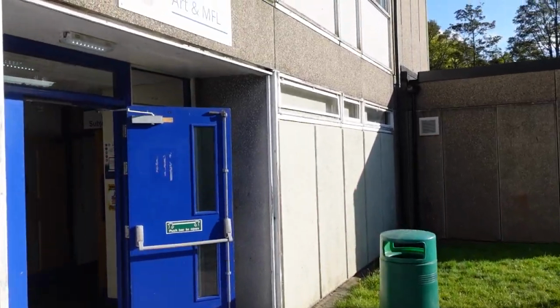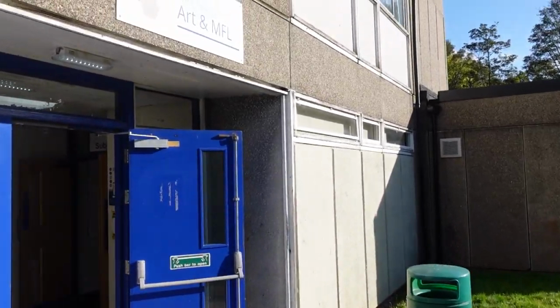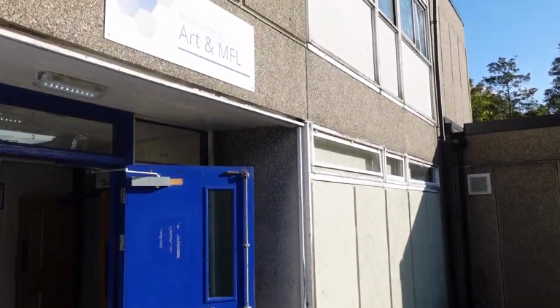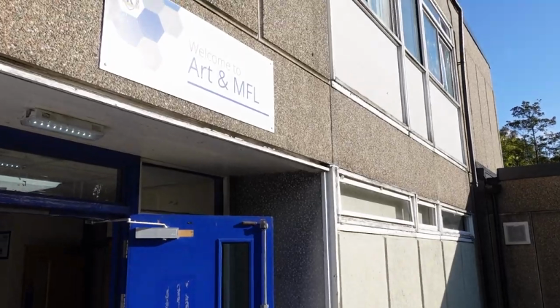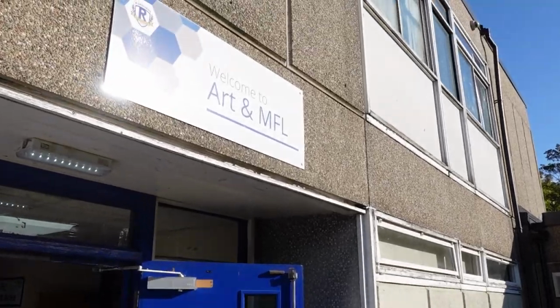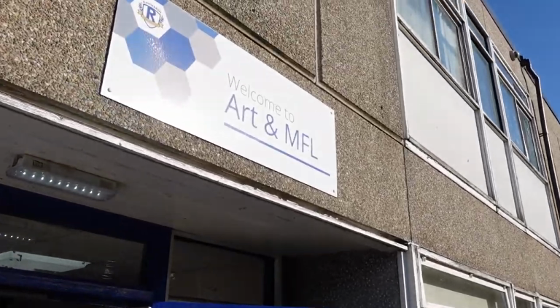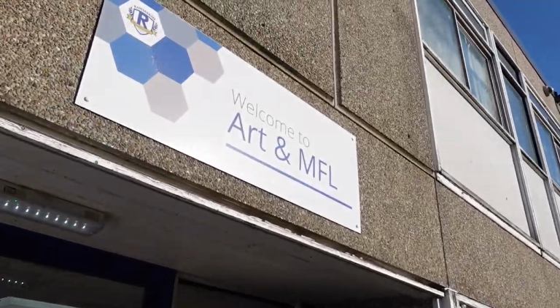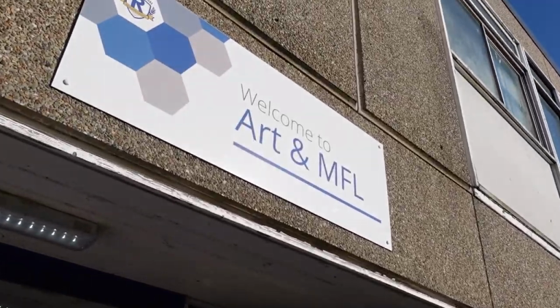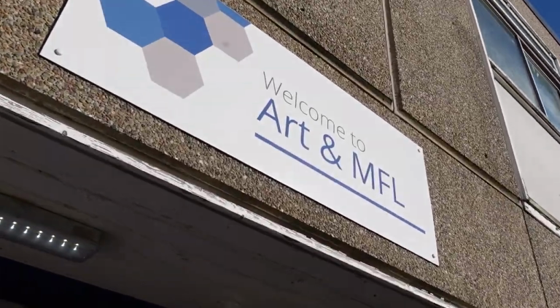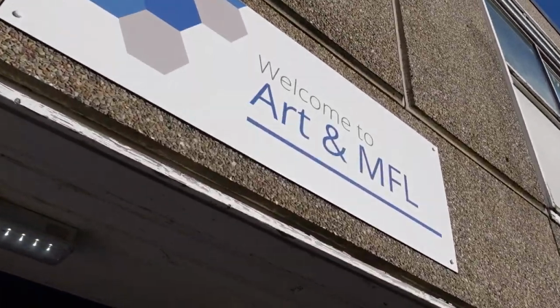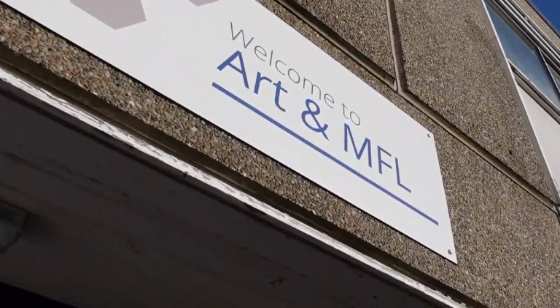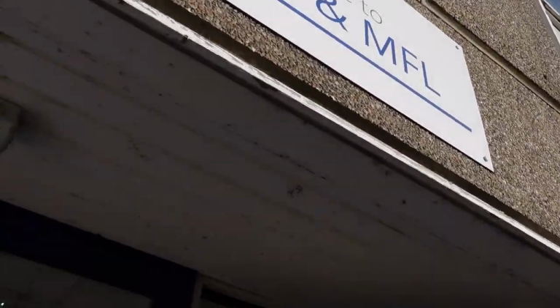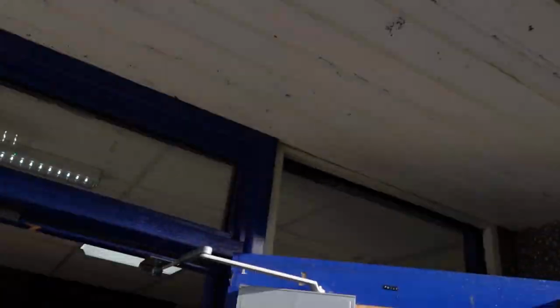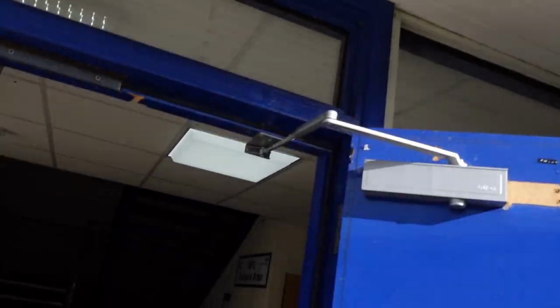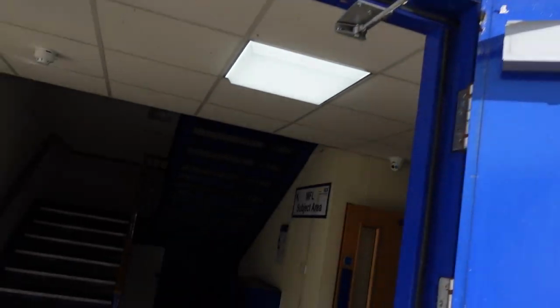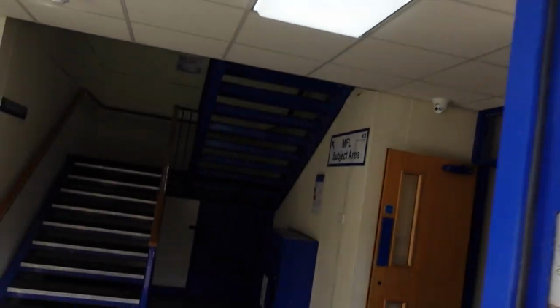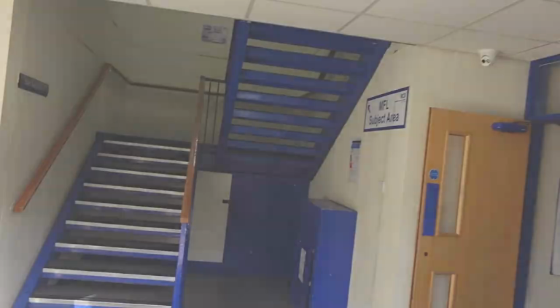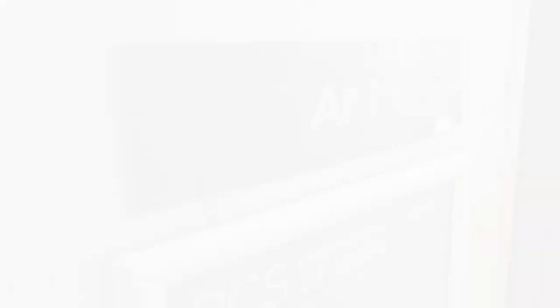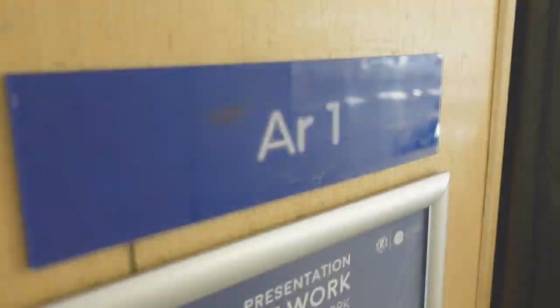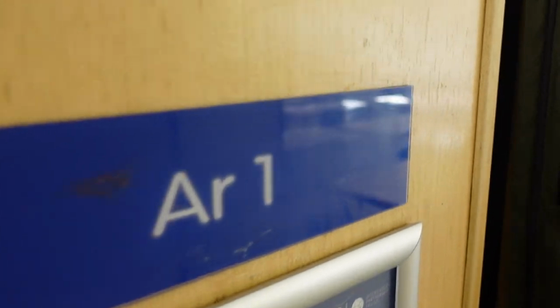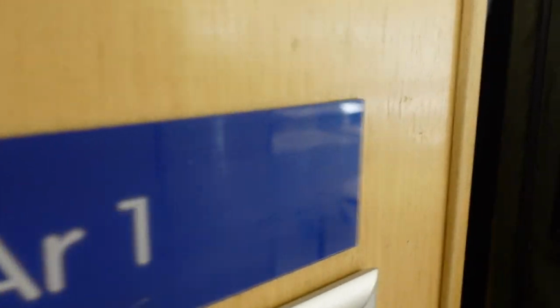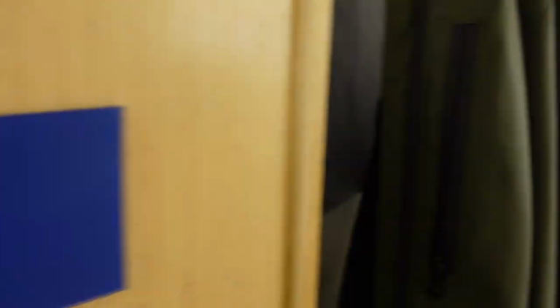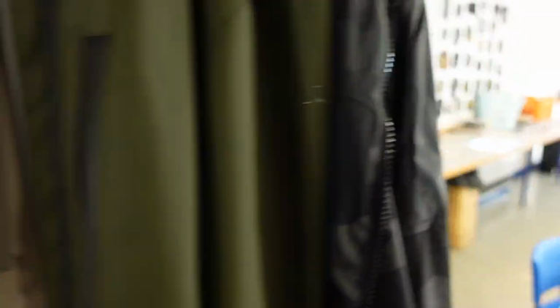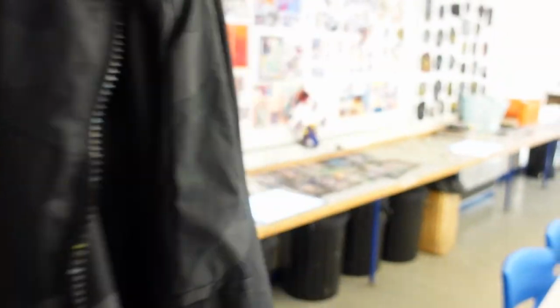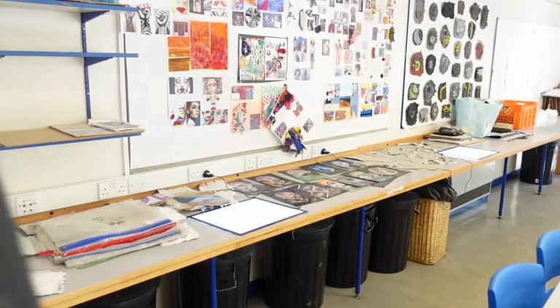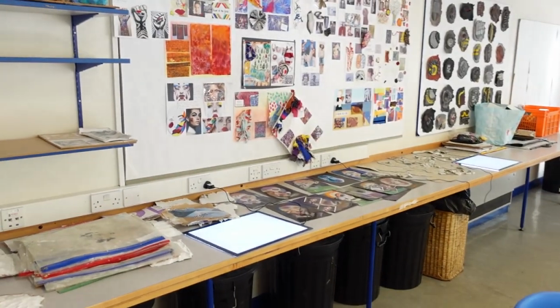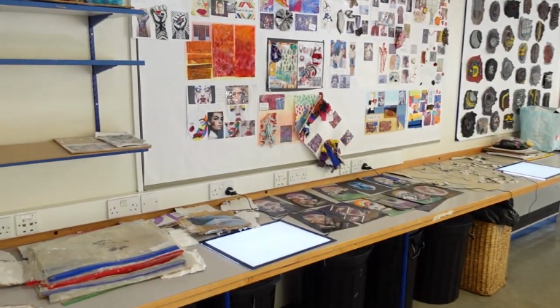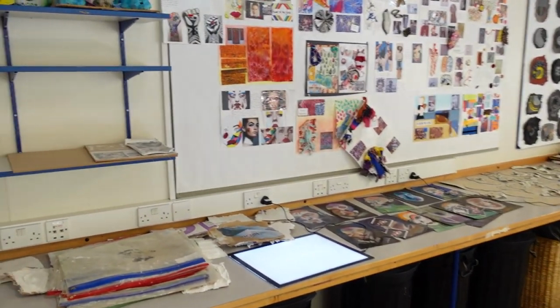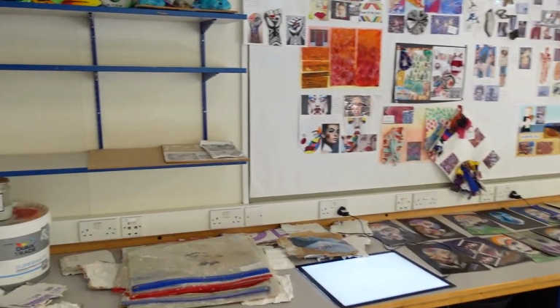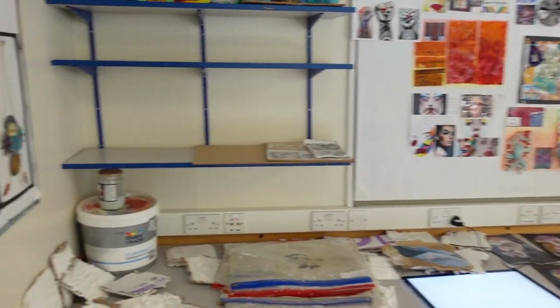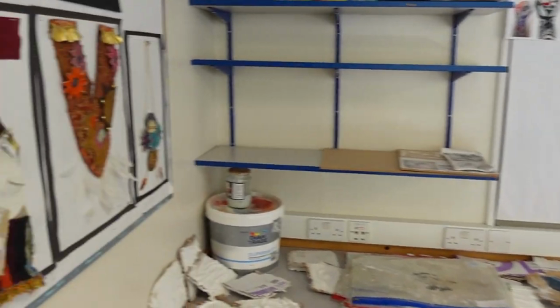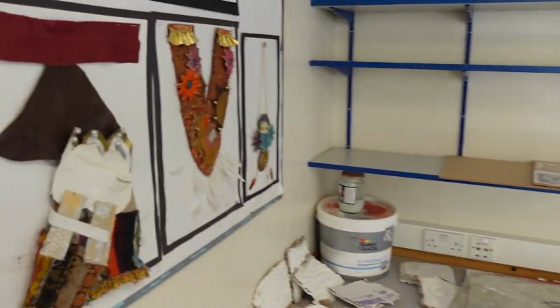Now it's time to get arty as we go into D Block. Here you'll find three art and design classrooms downstairs, while upstairs has three PE theory classrooms and an ICT suite.